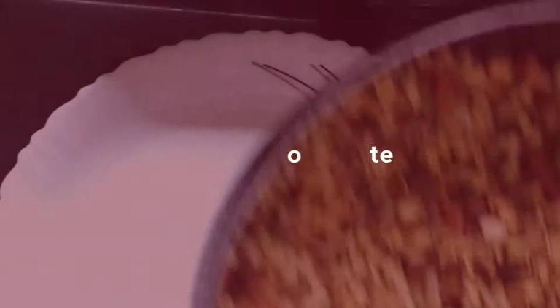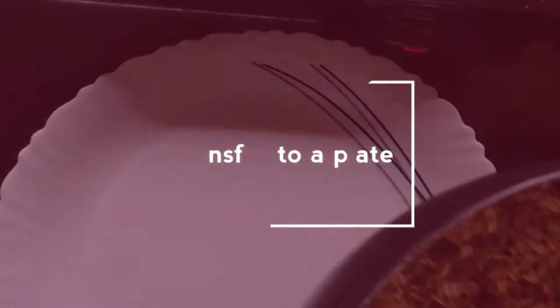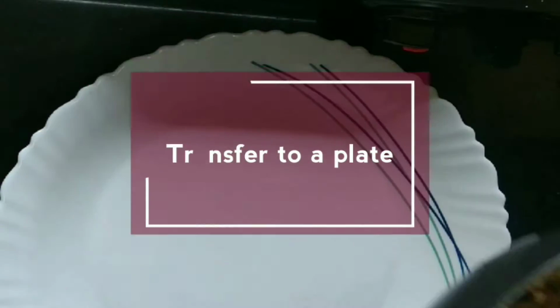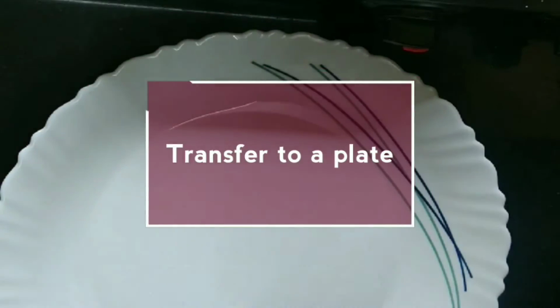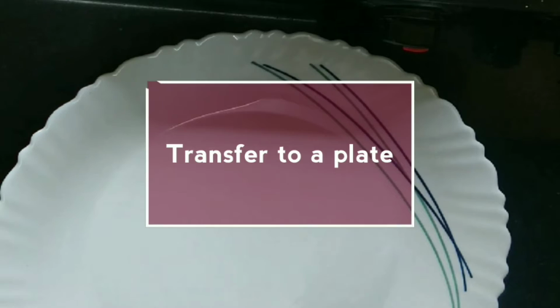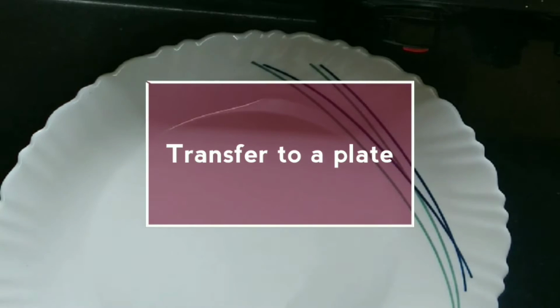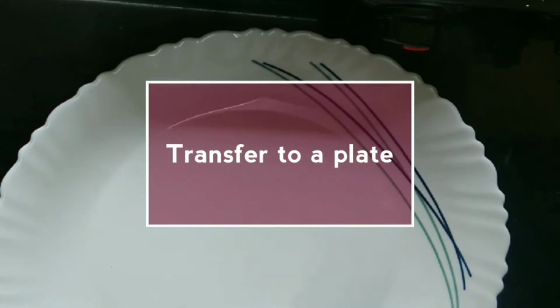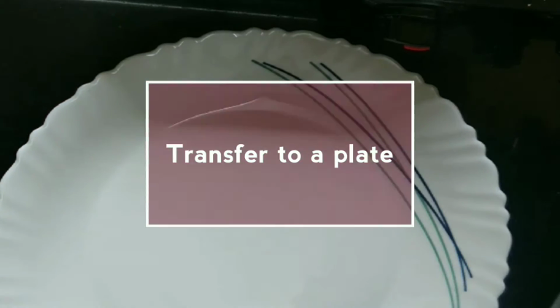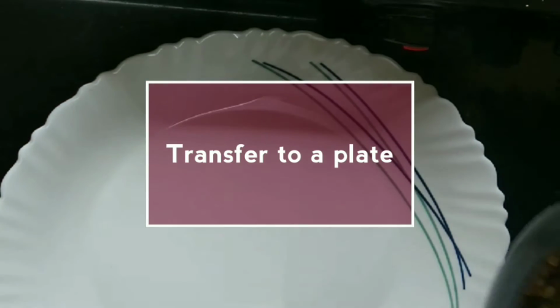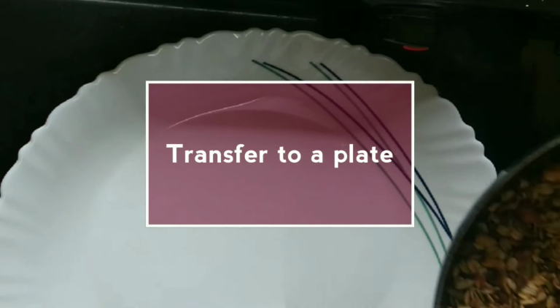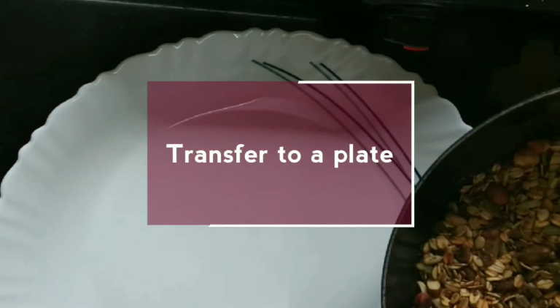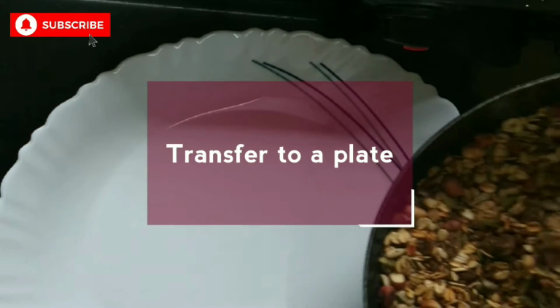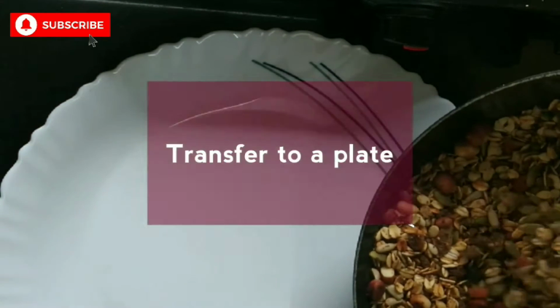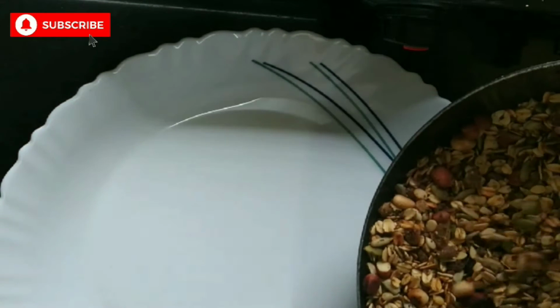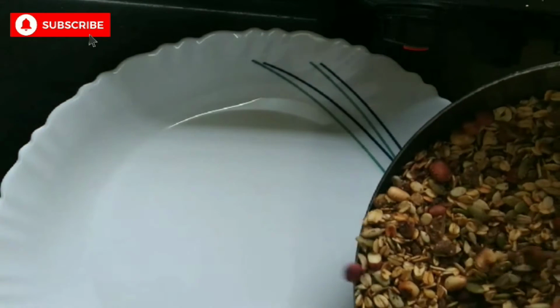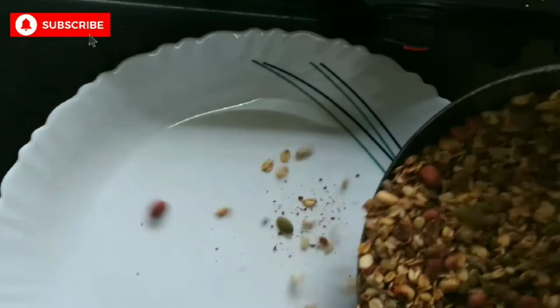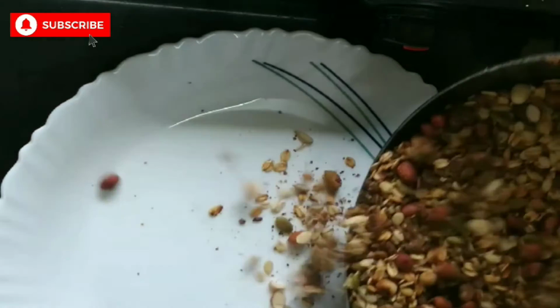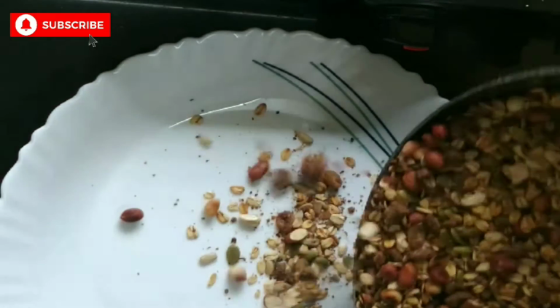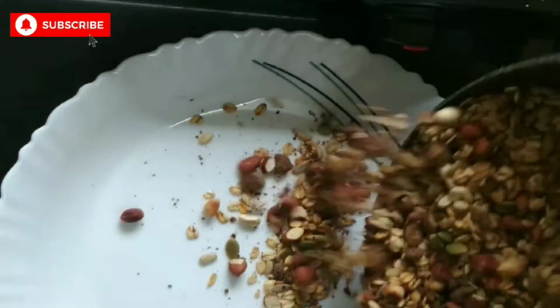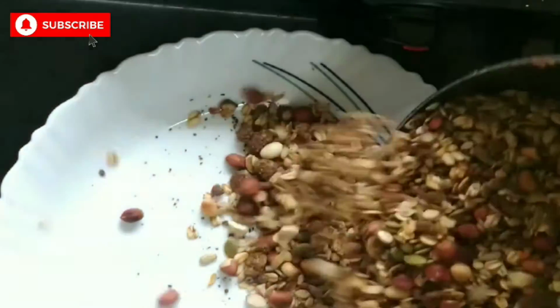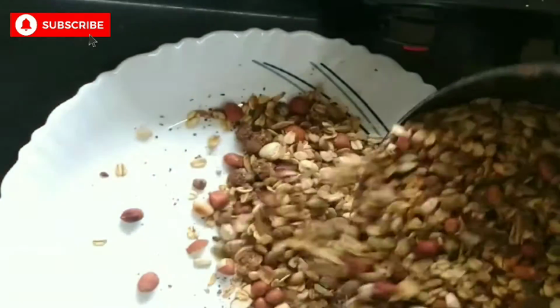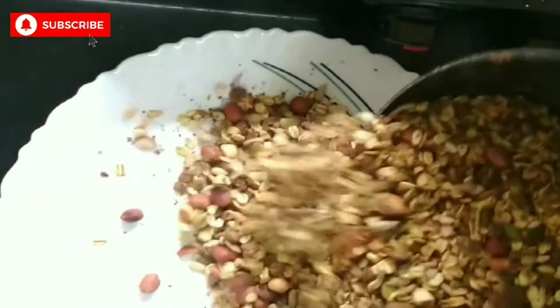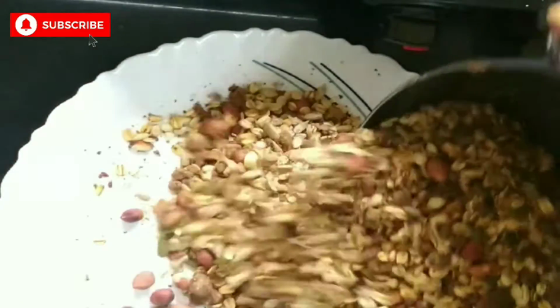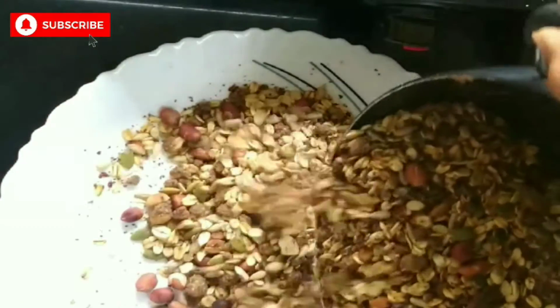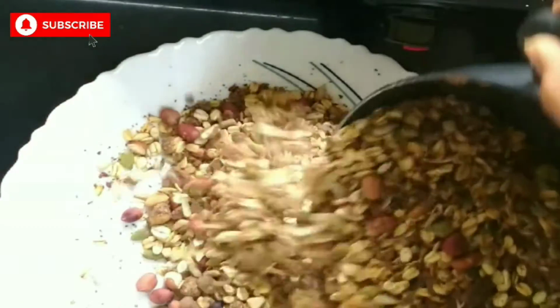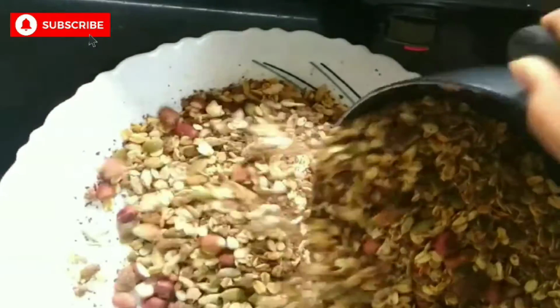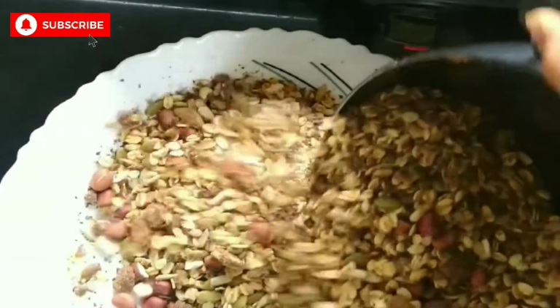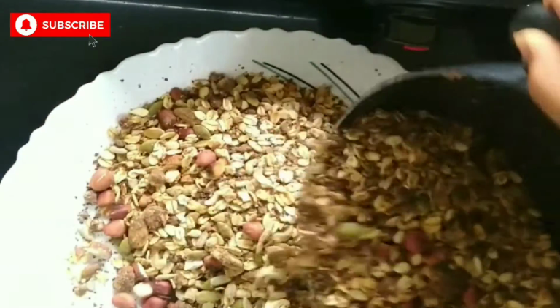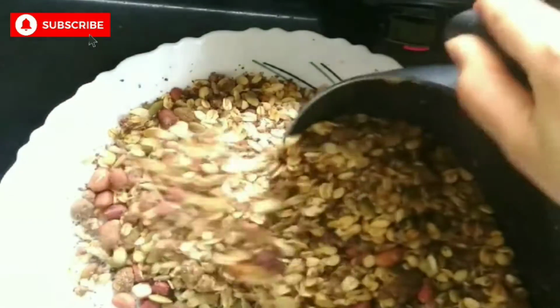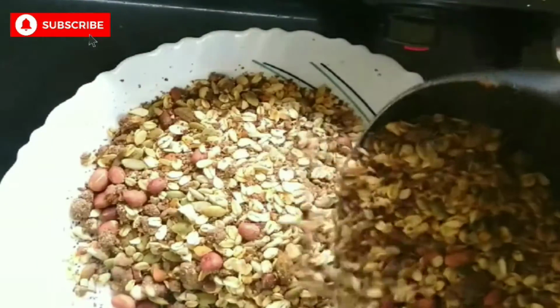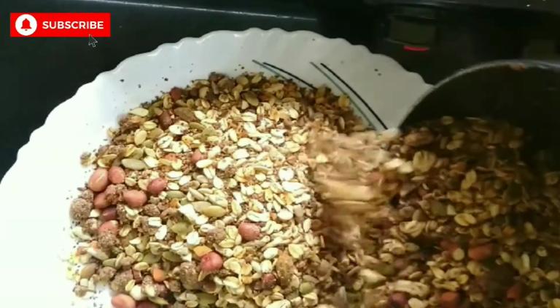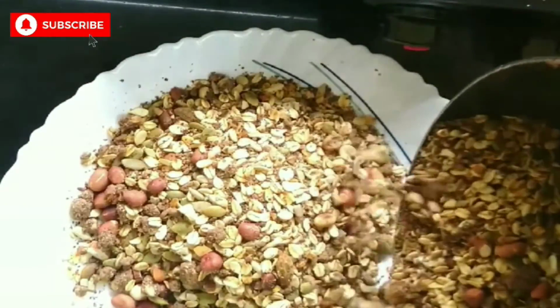After everything has been roasted properly, transfer it to a plate. Your granola is almost ready and there is only one ingredient left to be added.